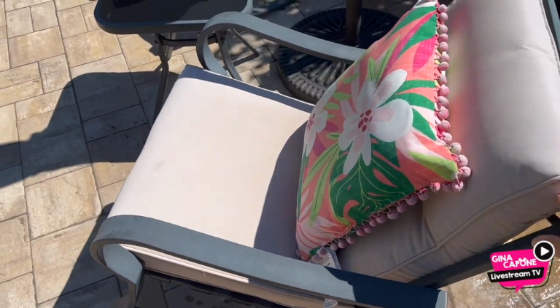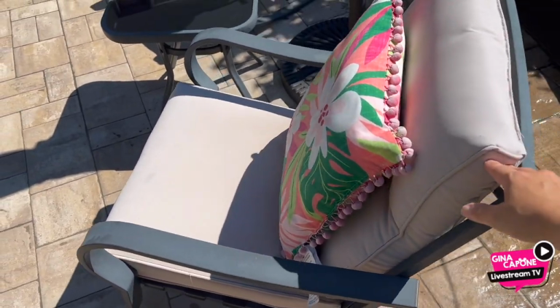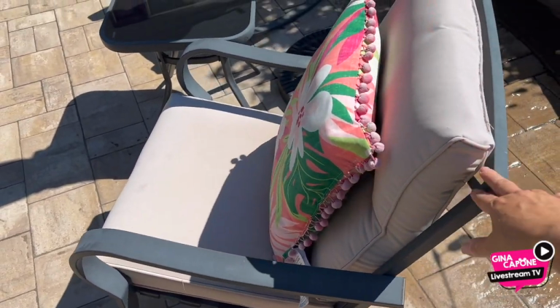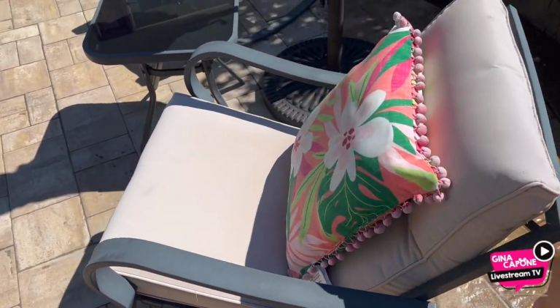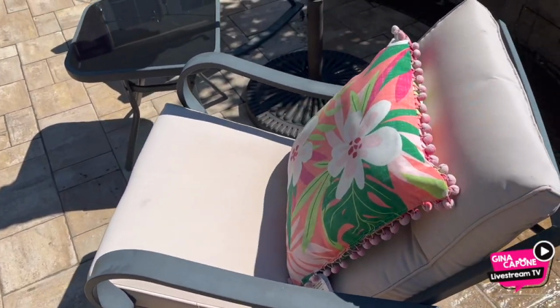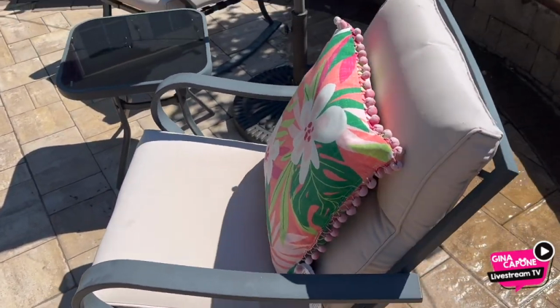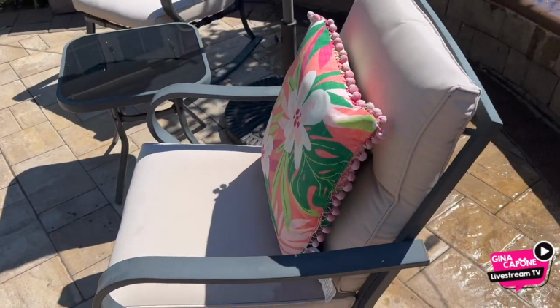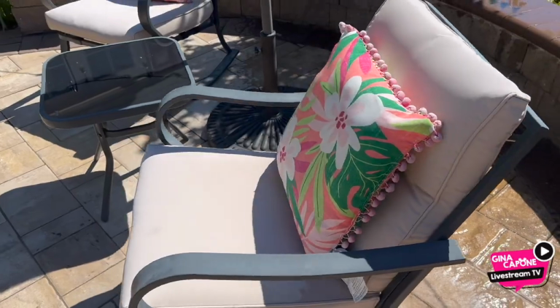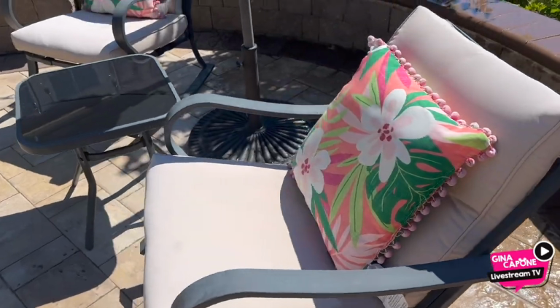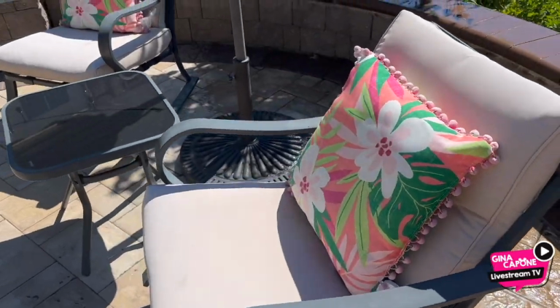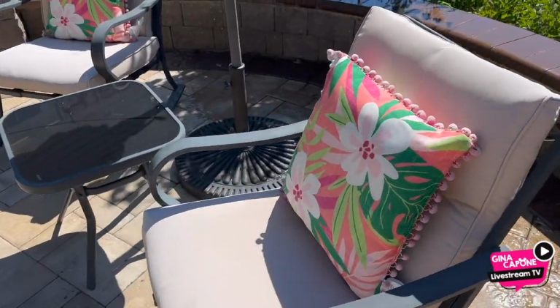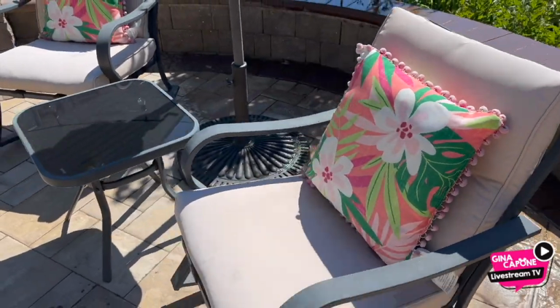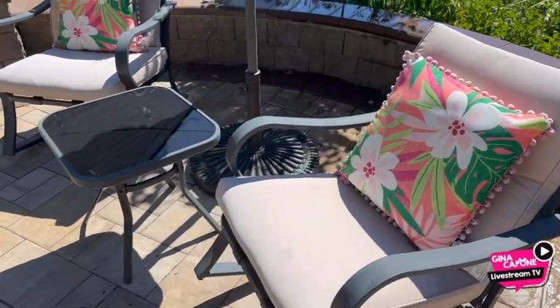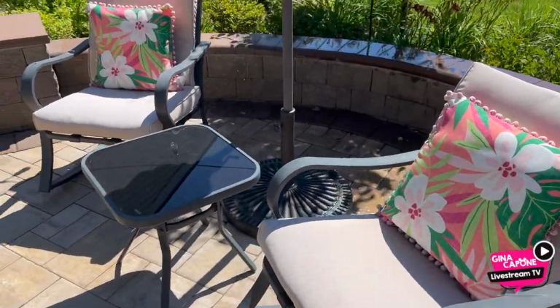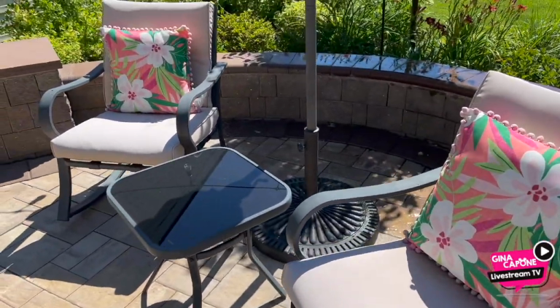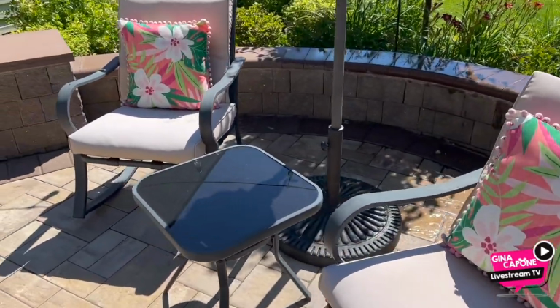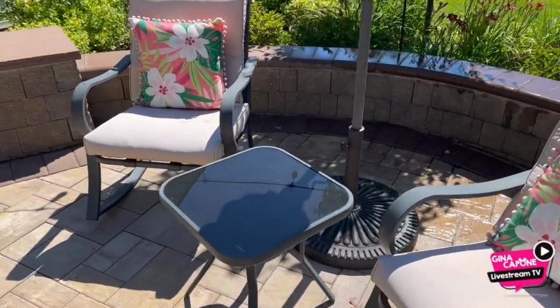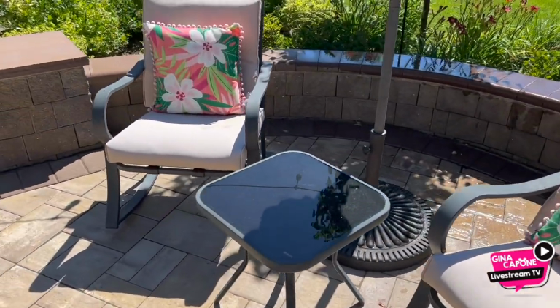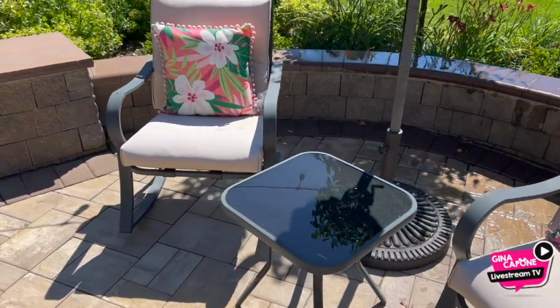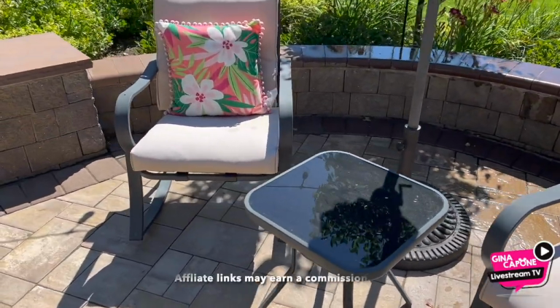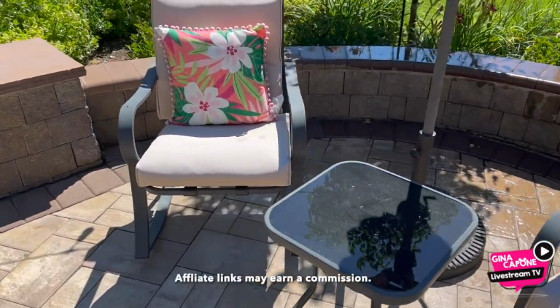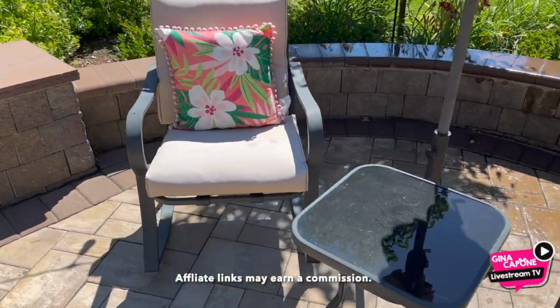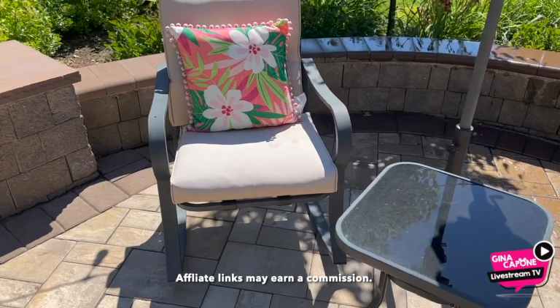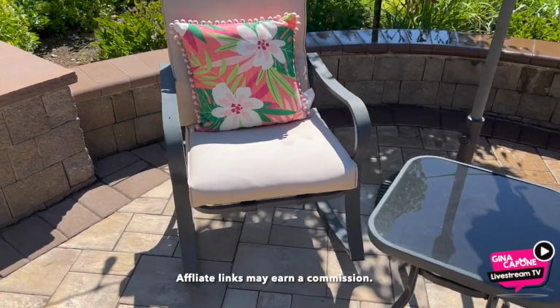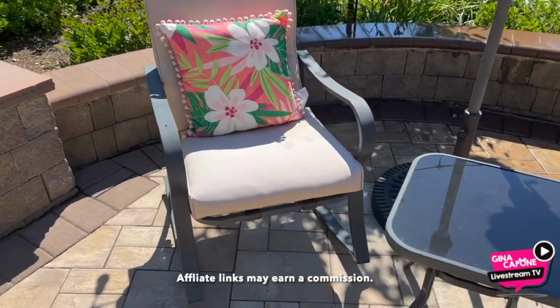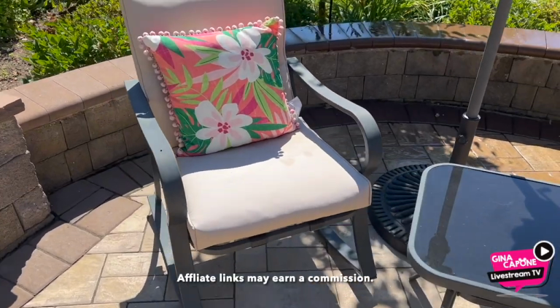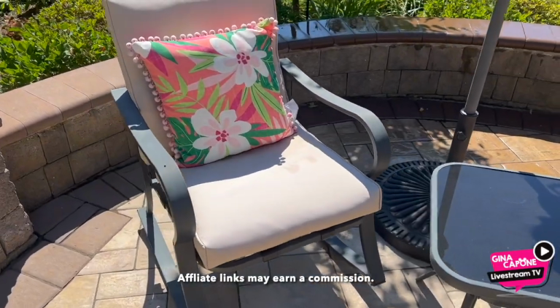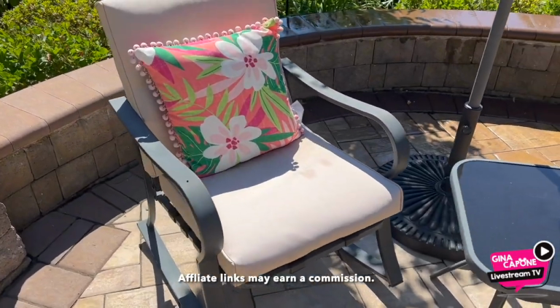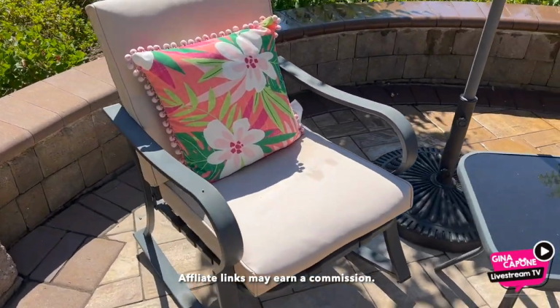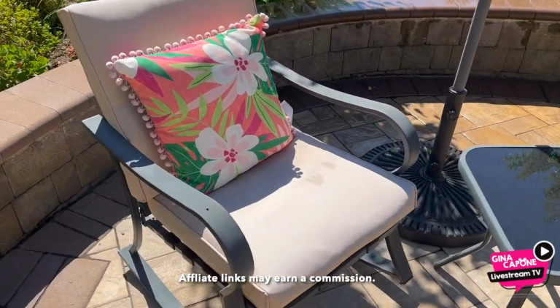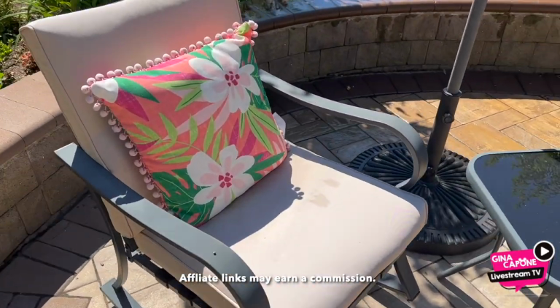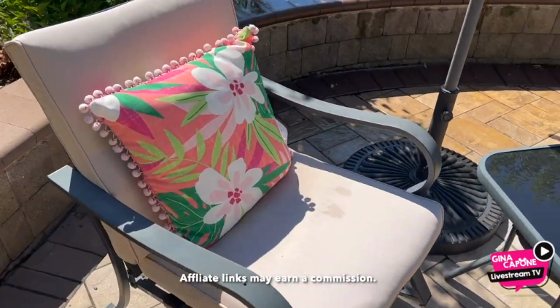The set features a sturdy tempered glass table and durable fabric chairs, while the assembly is efficient, taking just 20 to 30 minutes with instructions and hardware included.